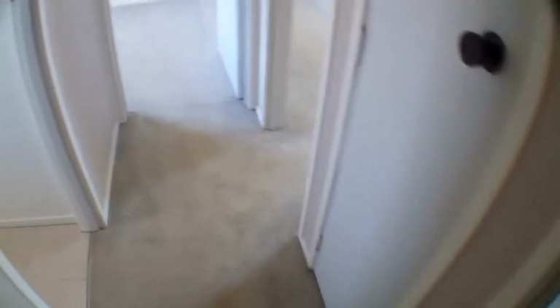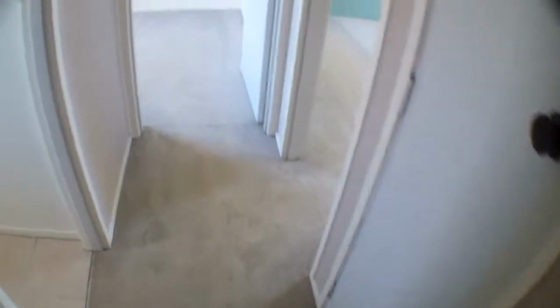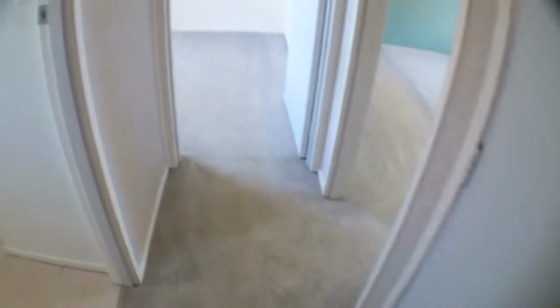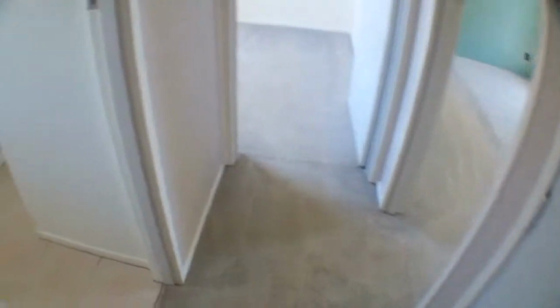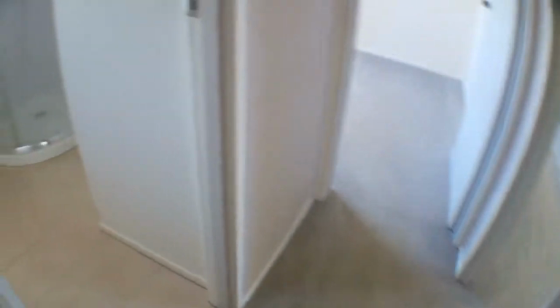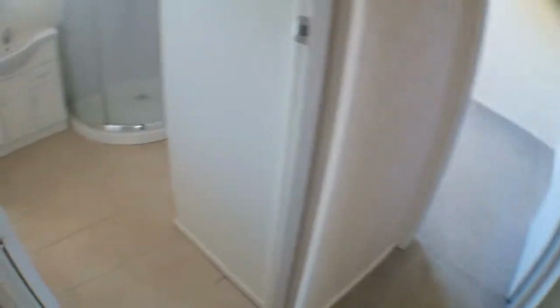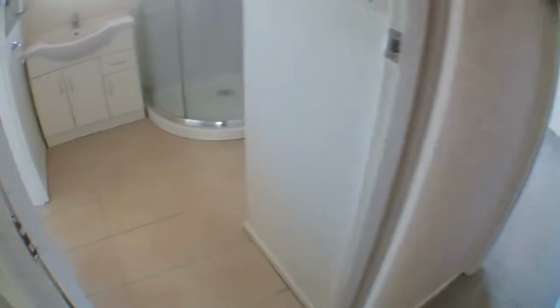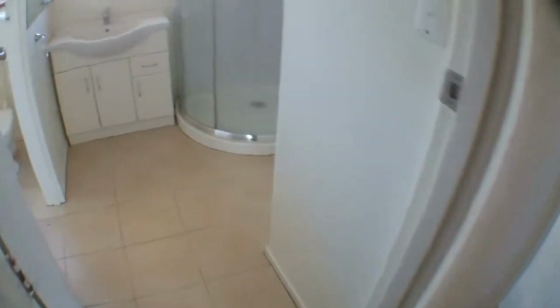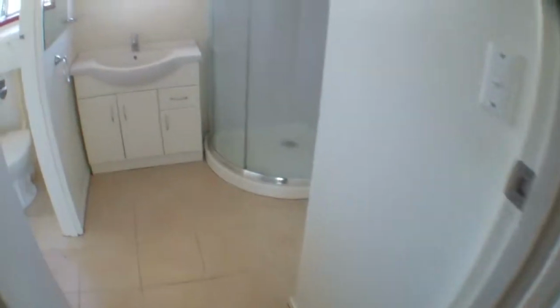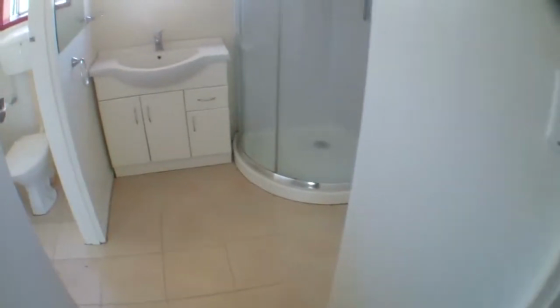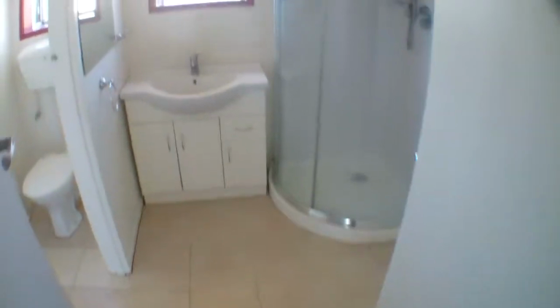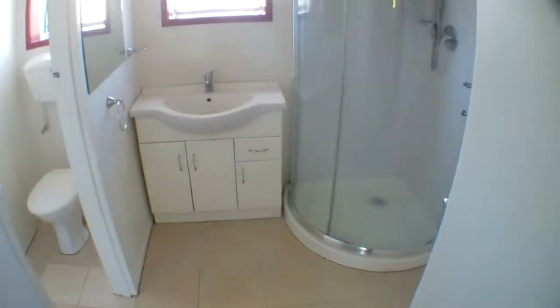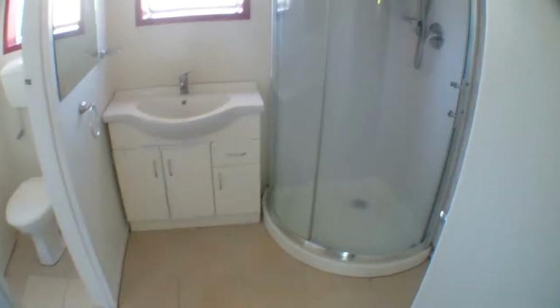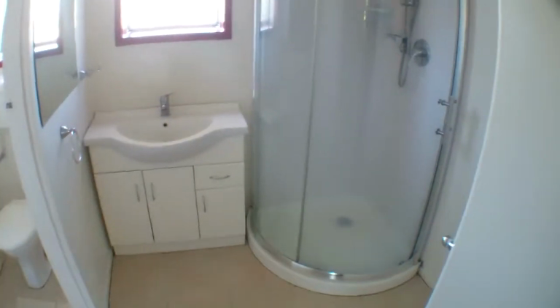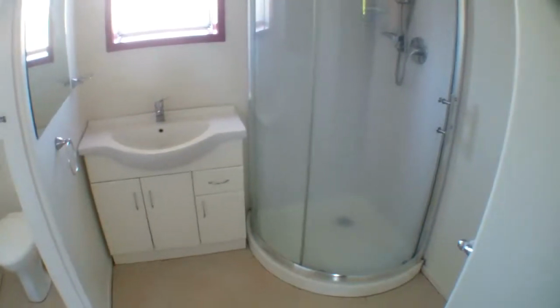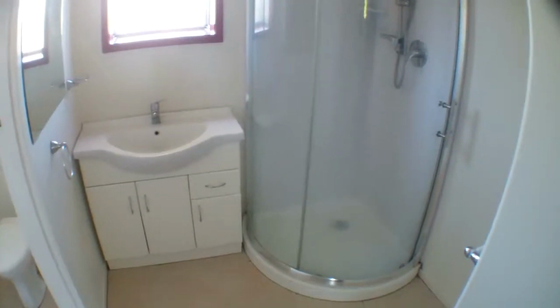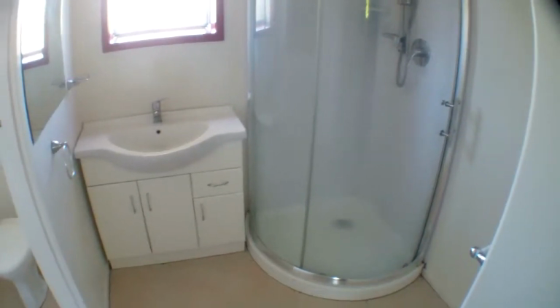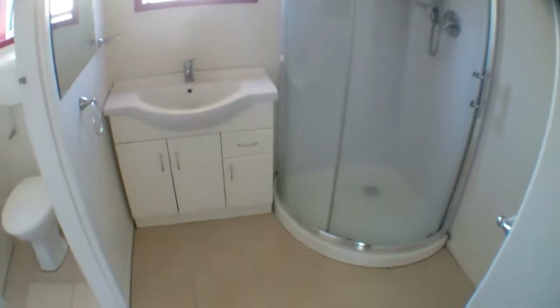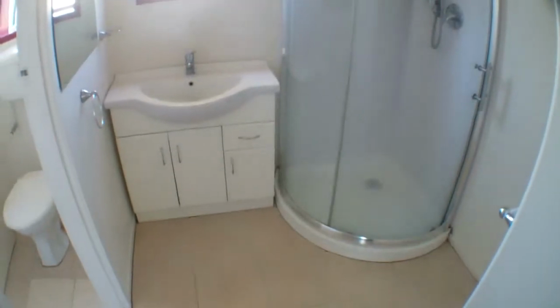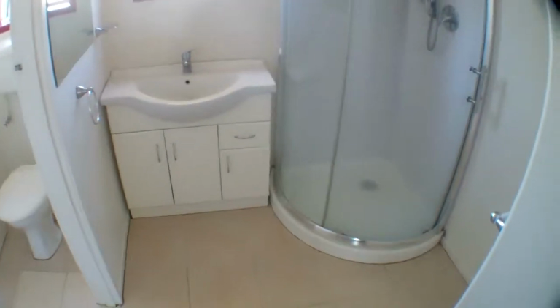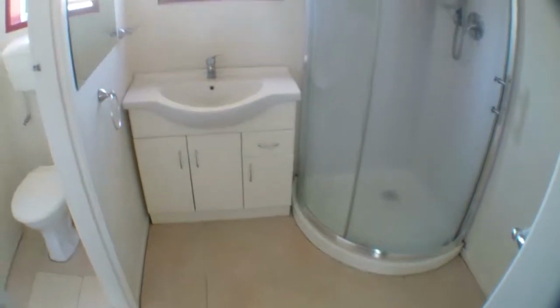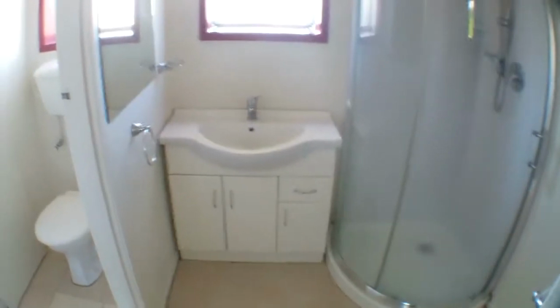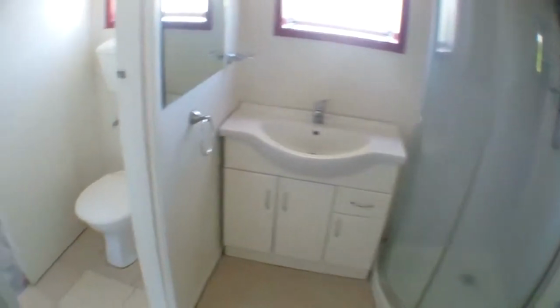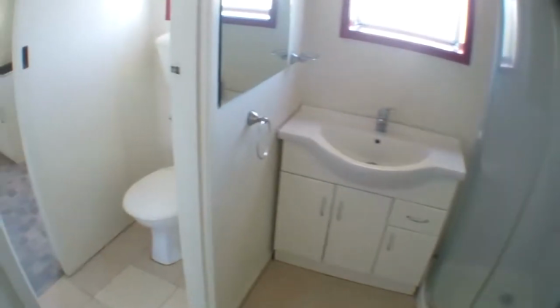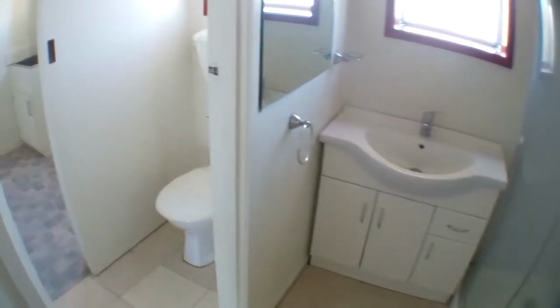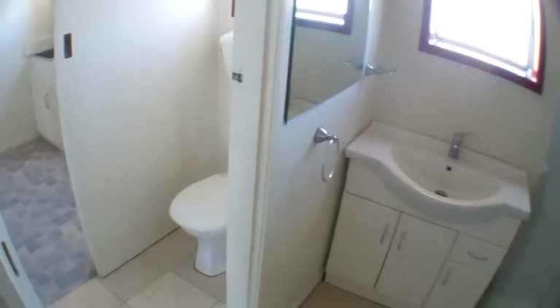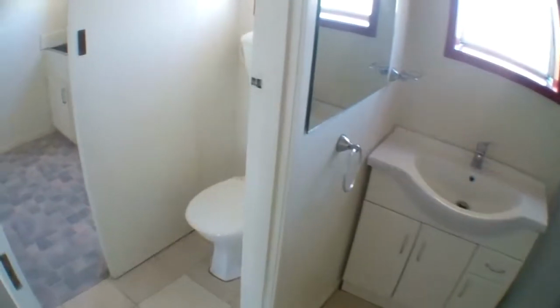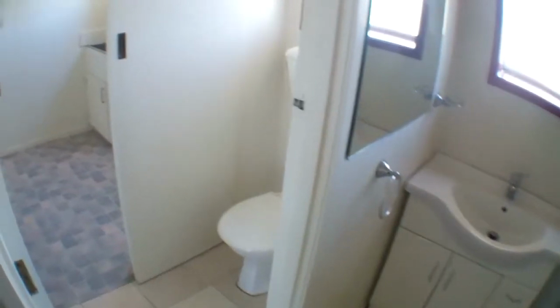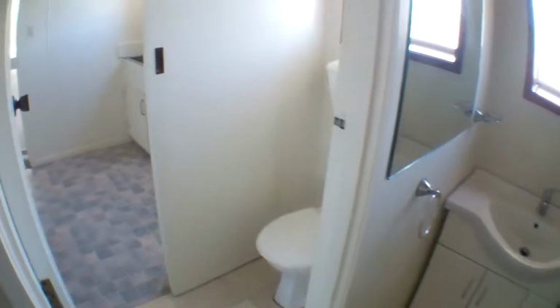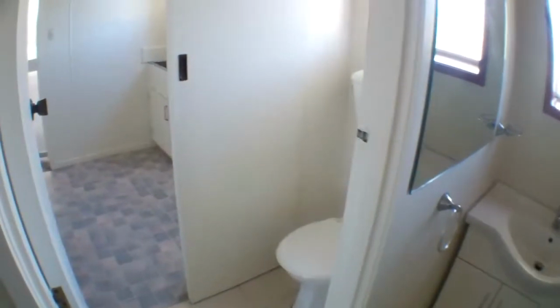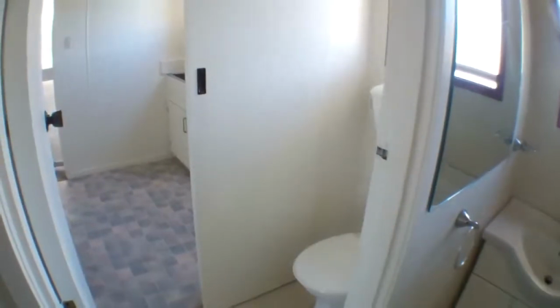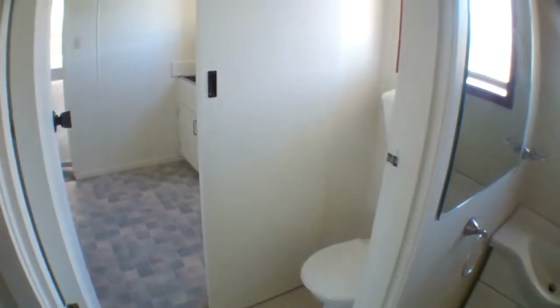Then on the left we've got the bathroom. It has a separate toilet which you can also access through the laundry.